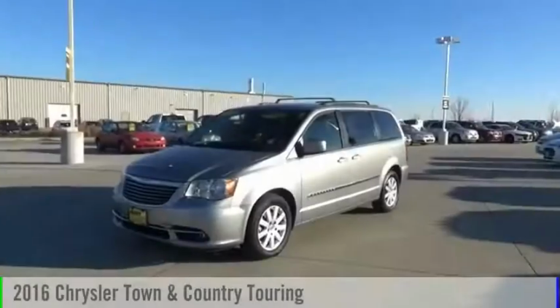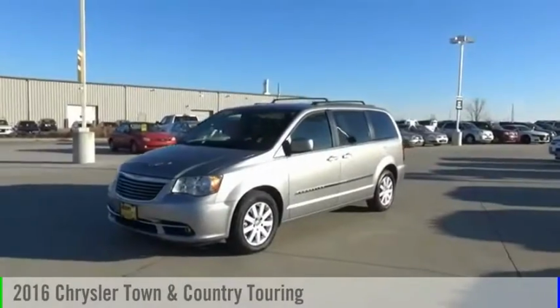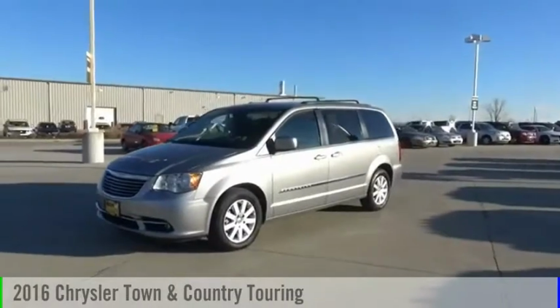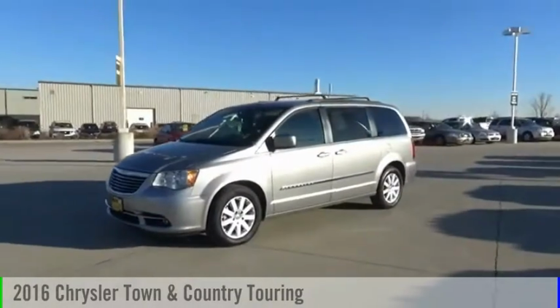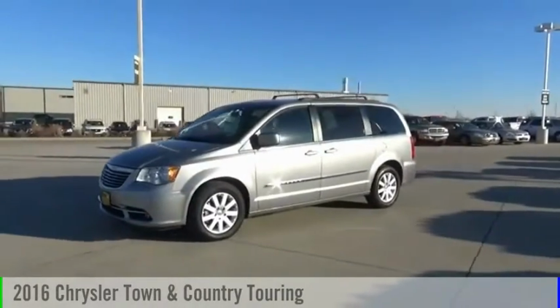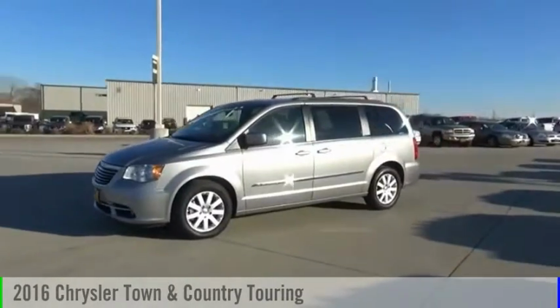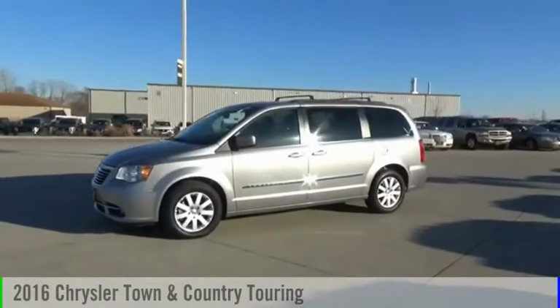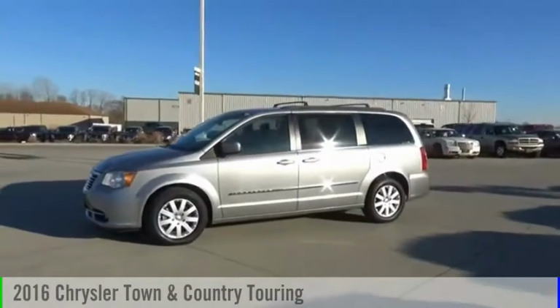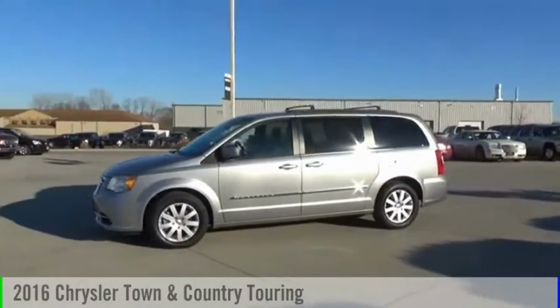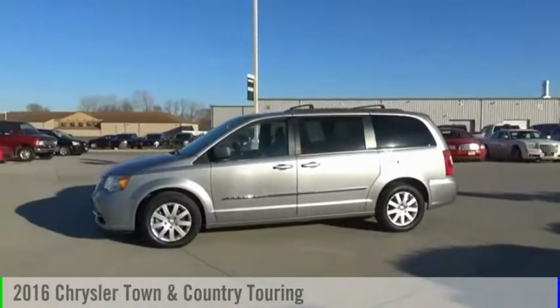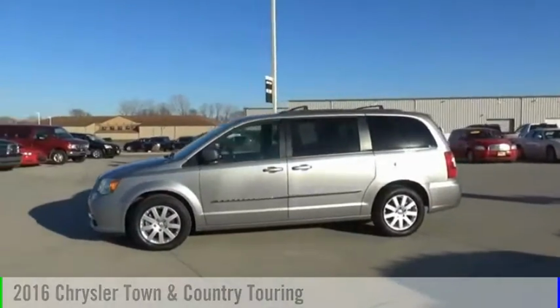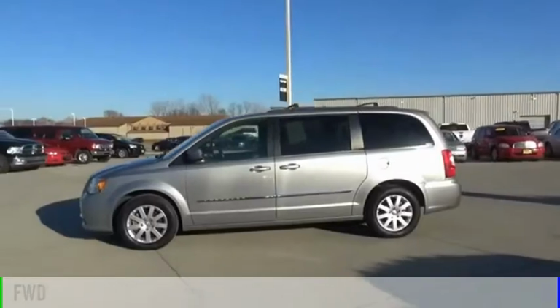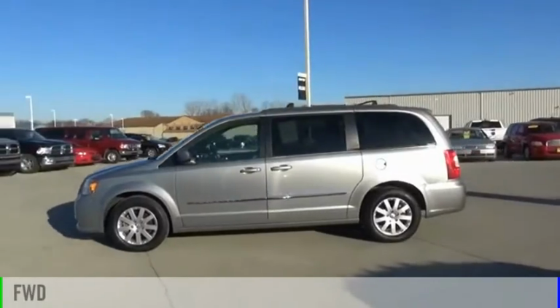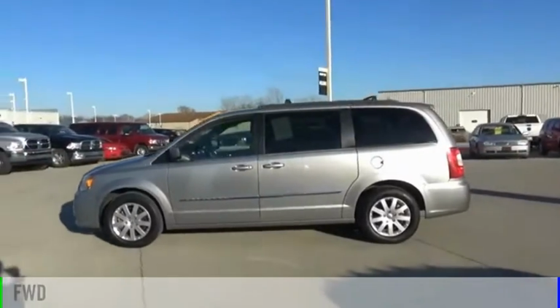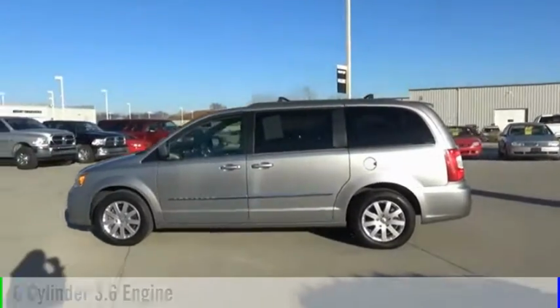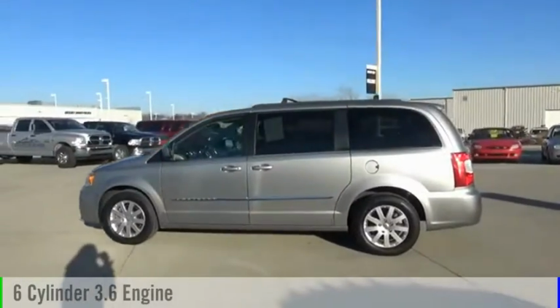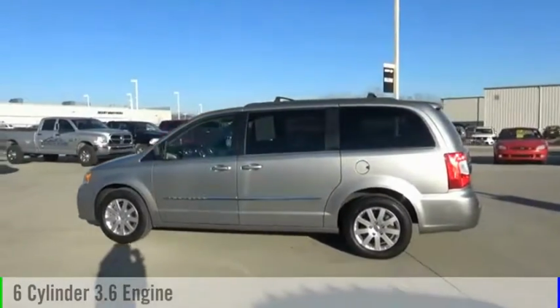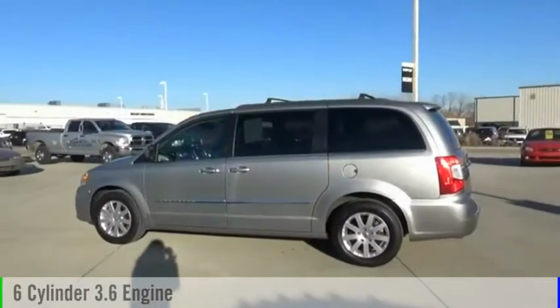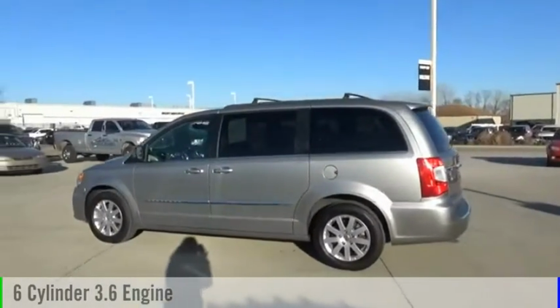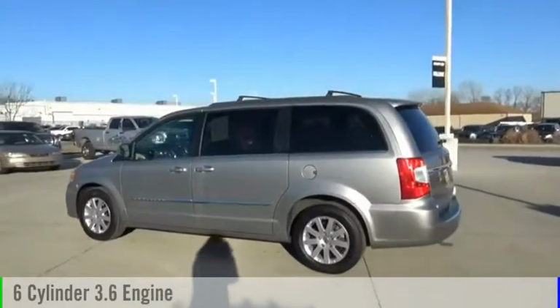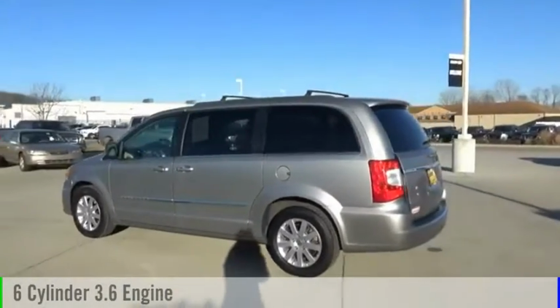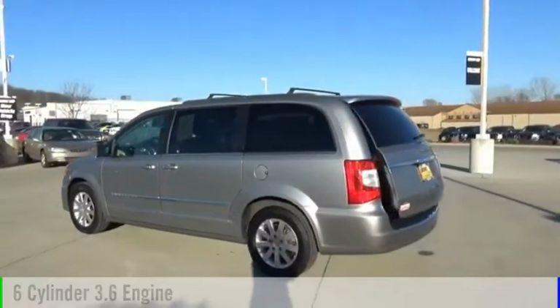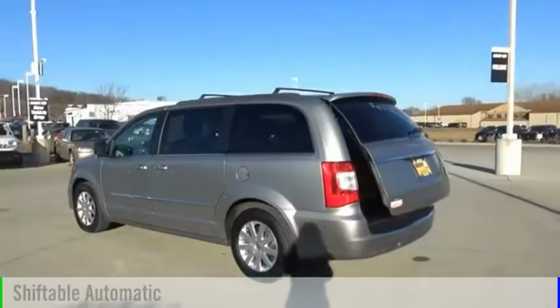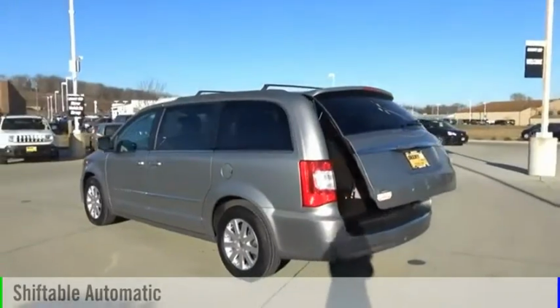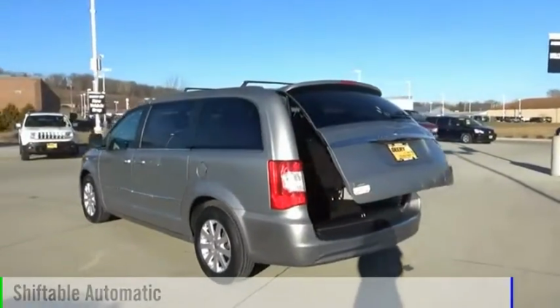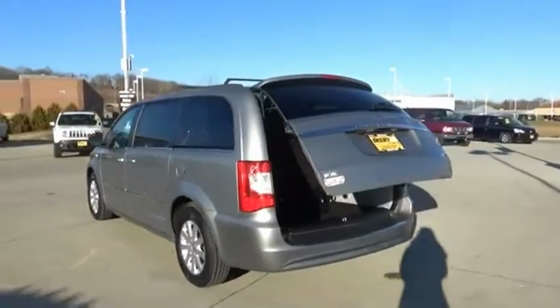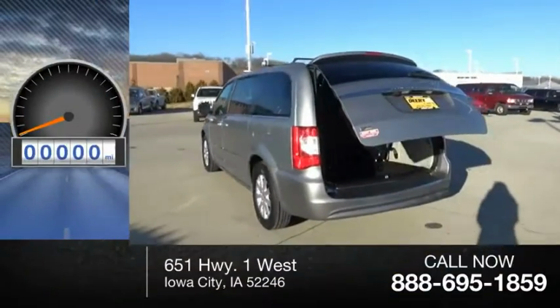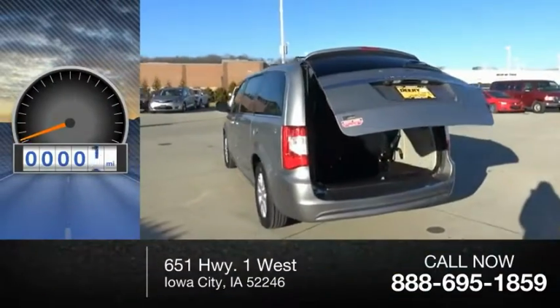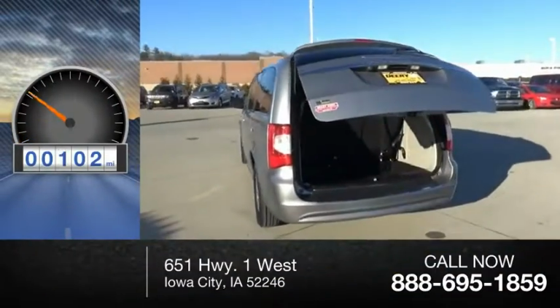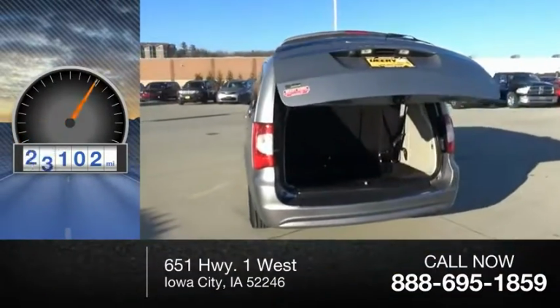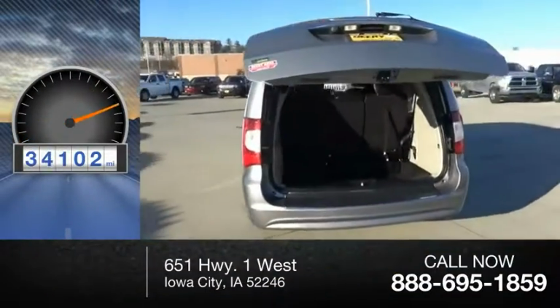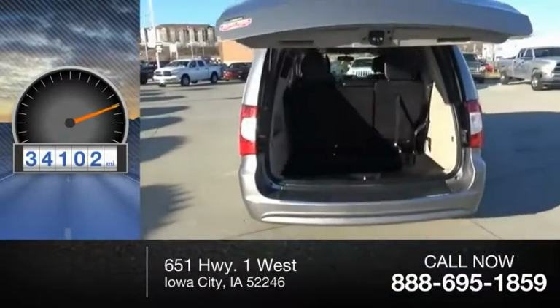Come test drive the 2016 Town & Country. This vehicle is powered by a front-wheel drive, 6-cylinder, 3.6-liter engine, and comes with an automatic transmission. This vehicle has less than 35,000 miles.